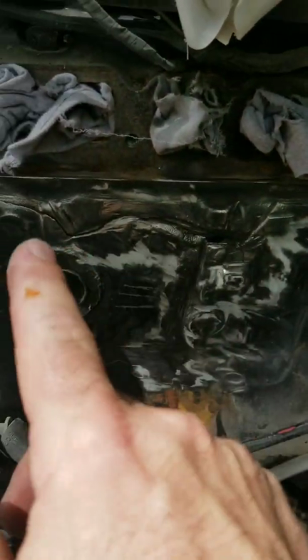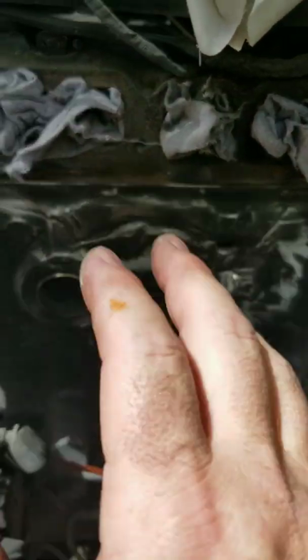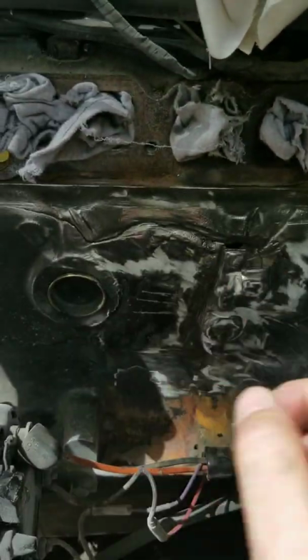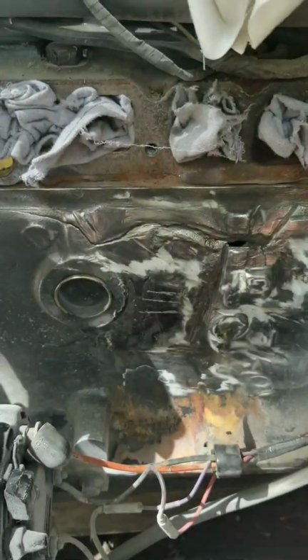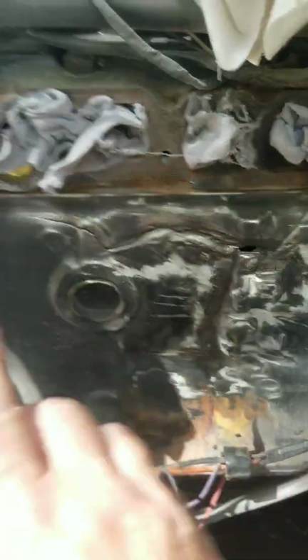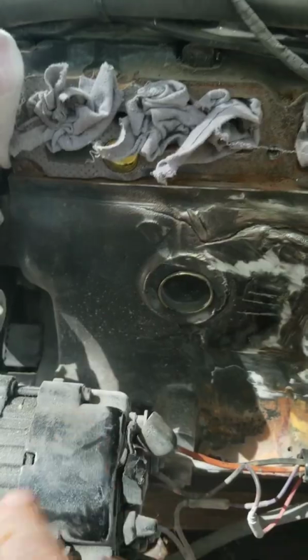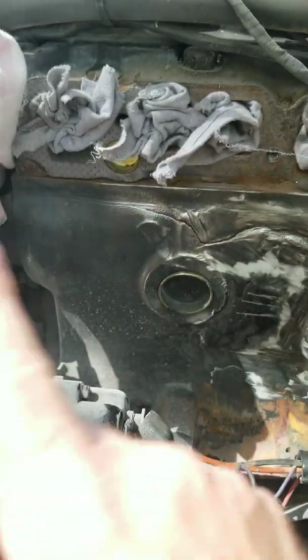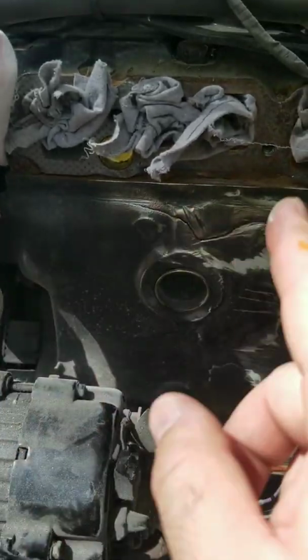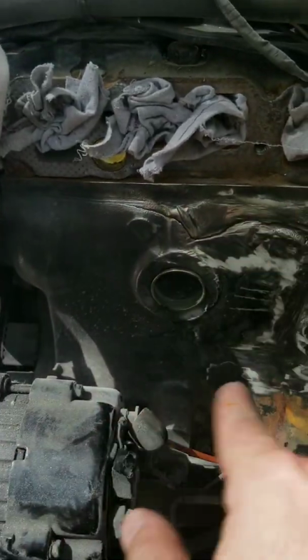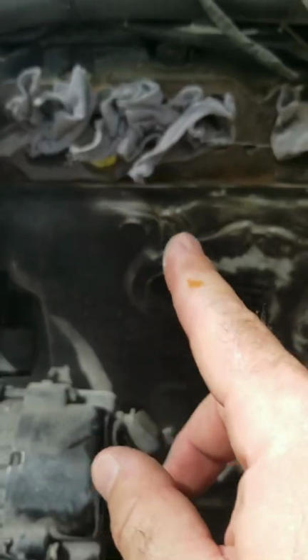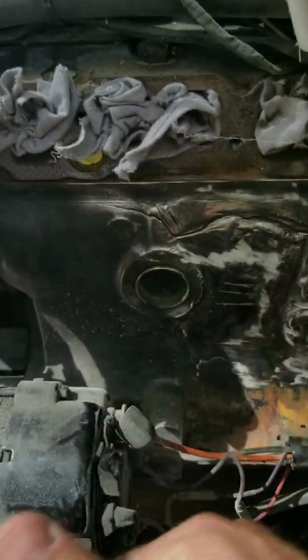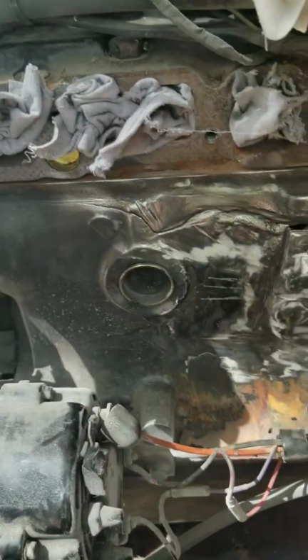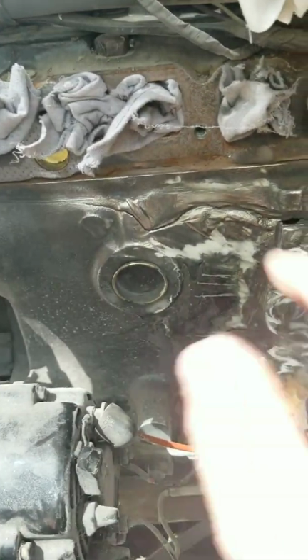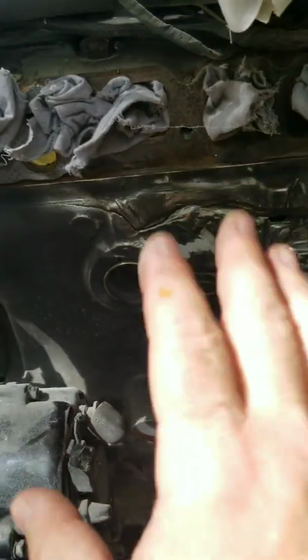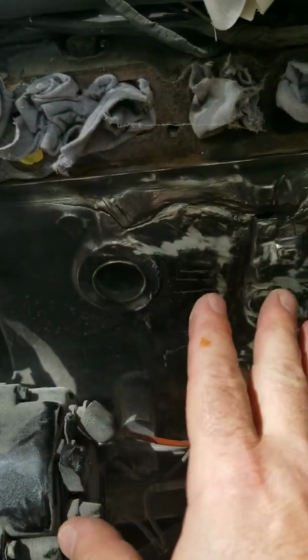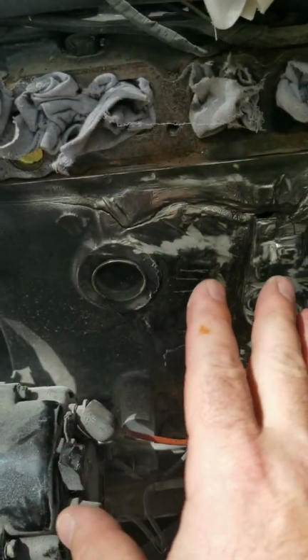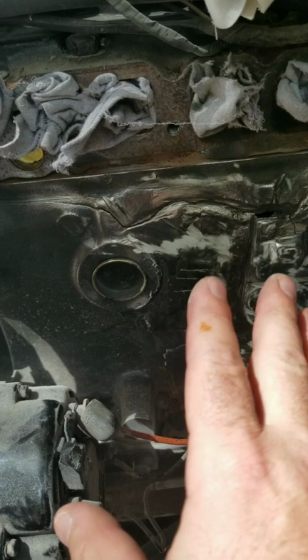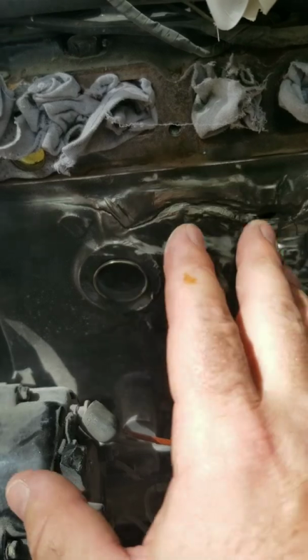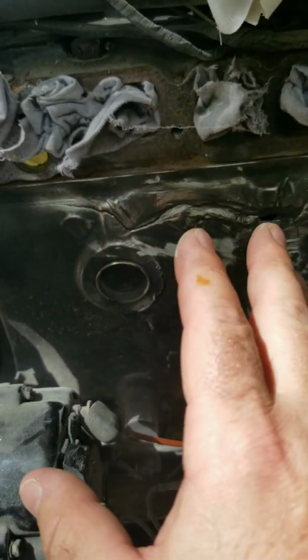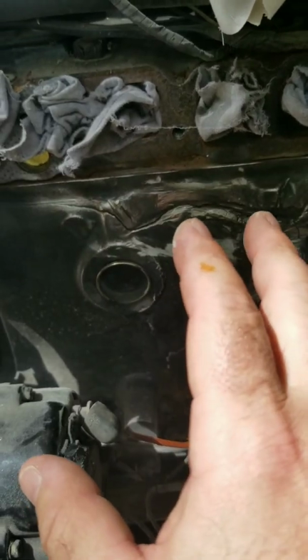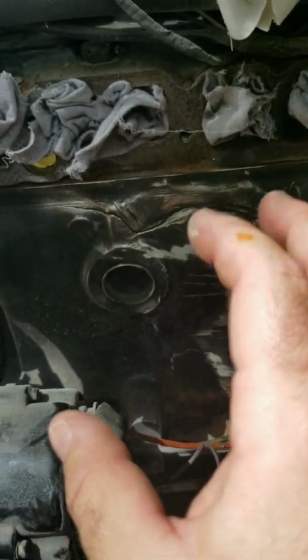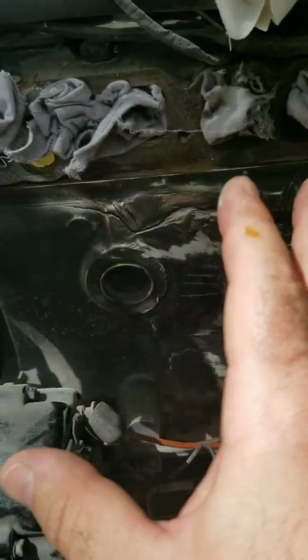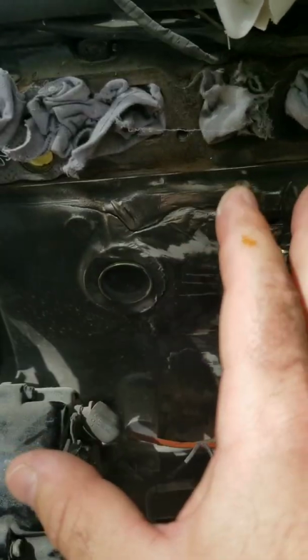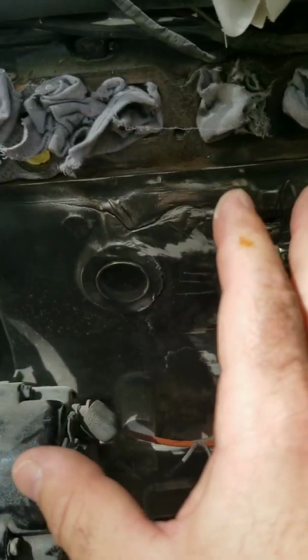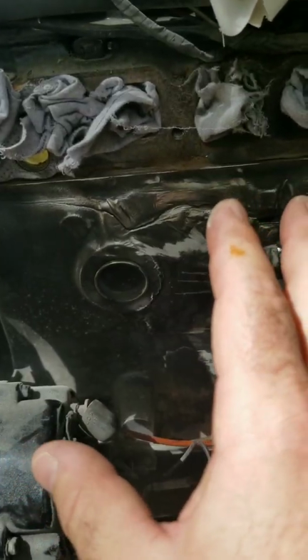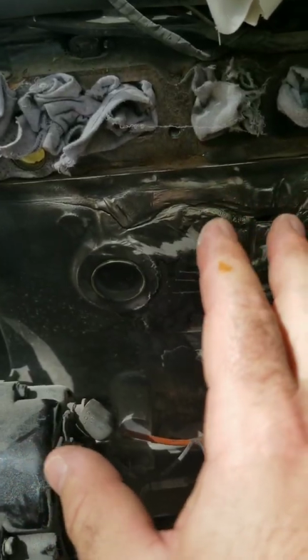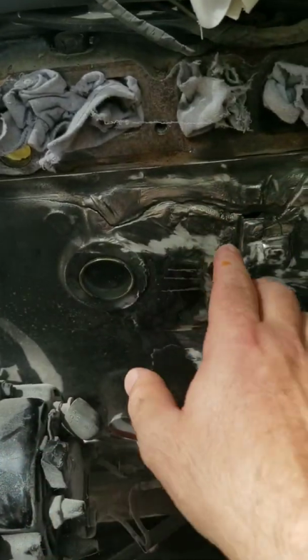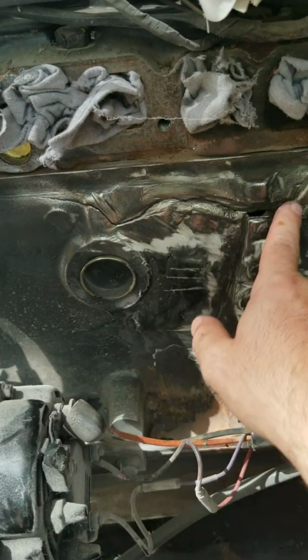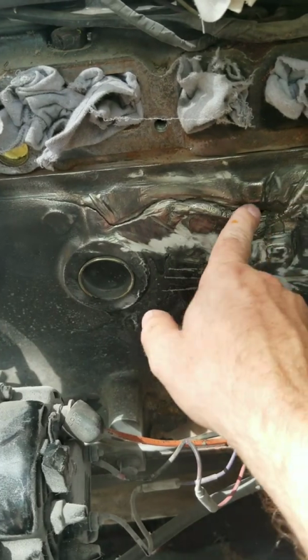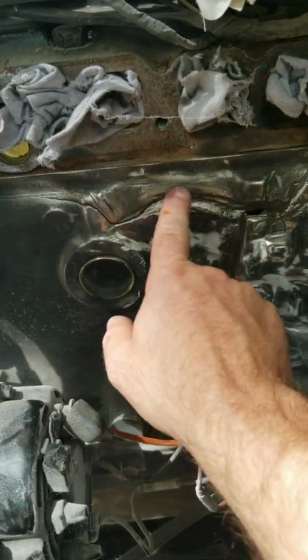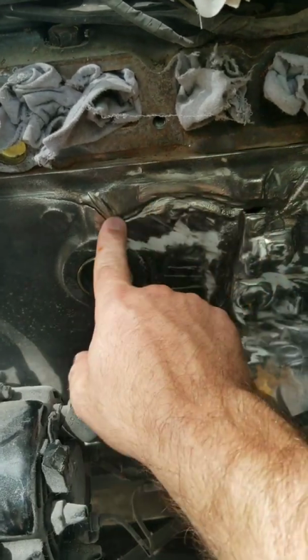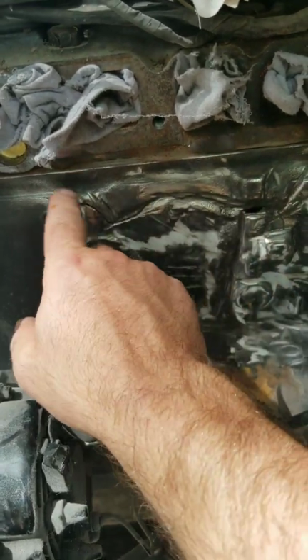There's no pressure on a boat block — it pulls water in from the water pump, cycles it through the engine and right out. It's not like a cooling system on a car where it builds up 10 or 15 pounds of pressure, so there's not going to be any pressure here.